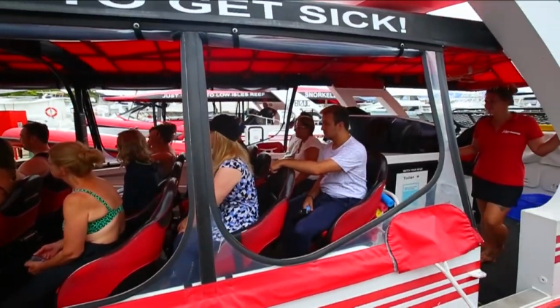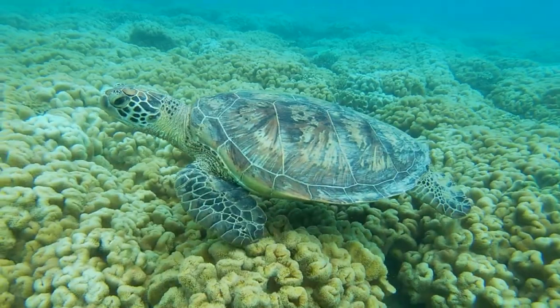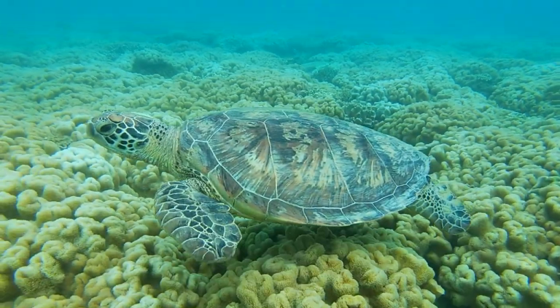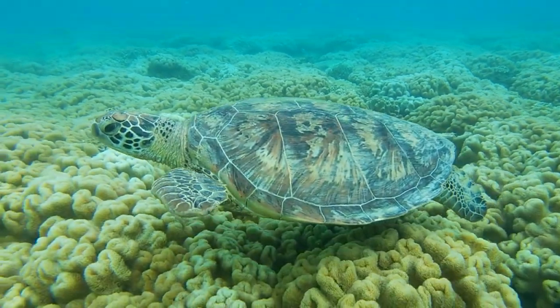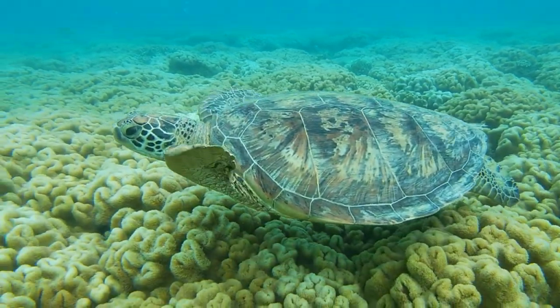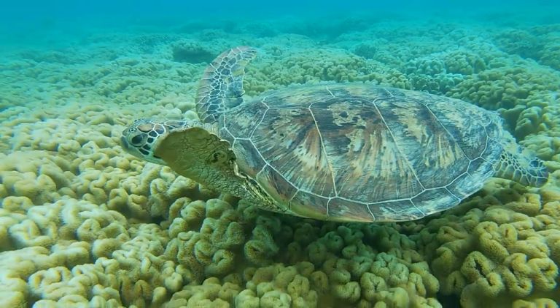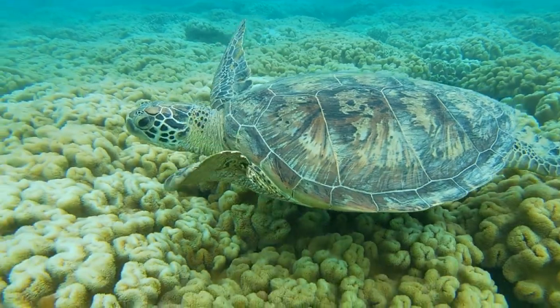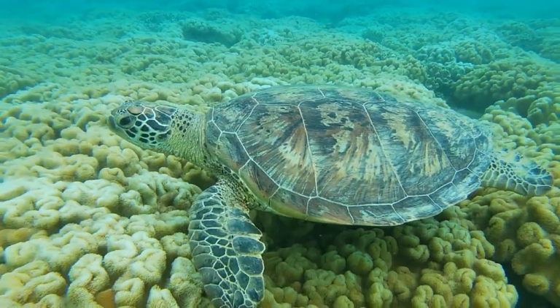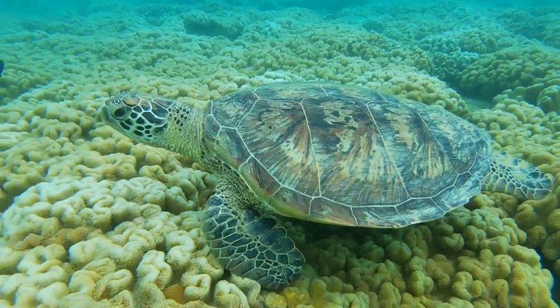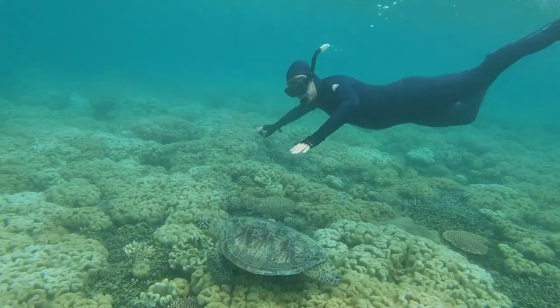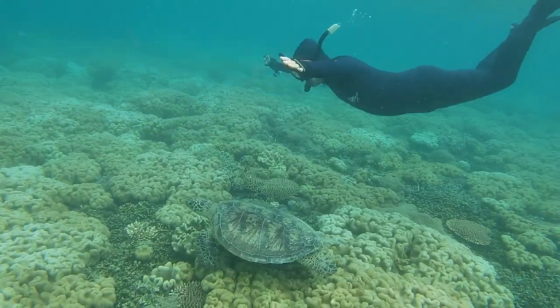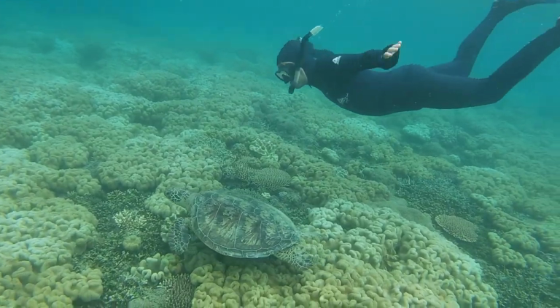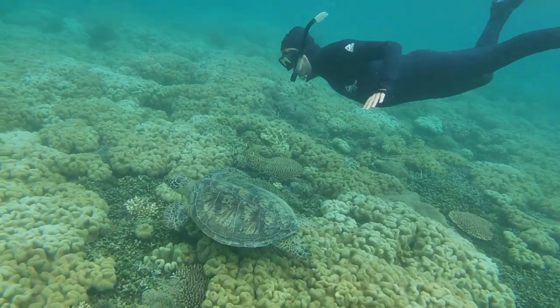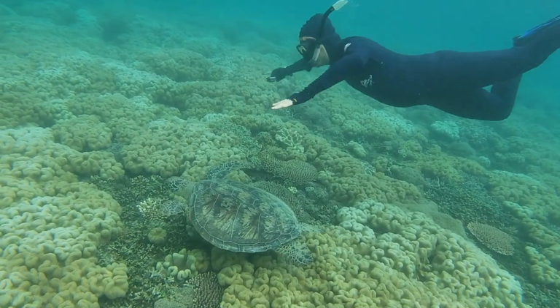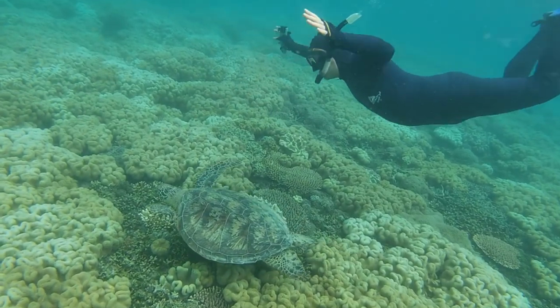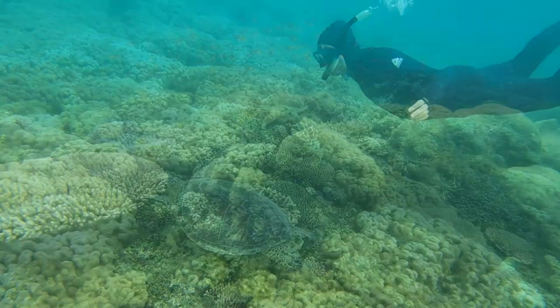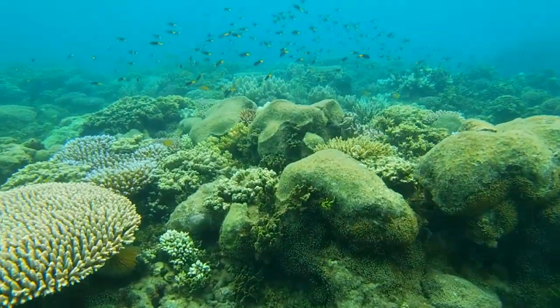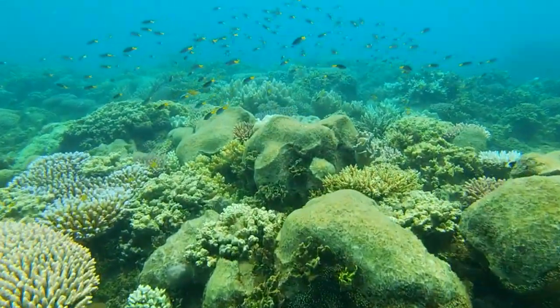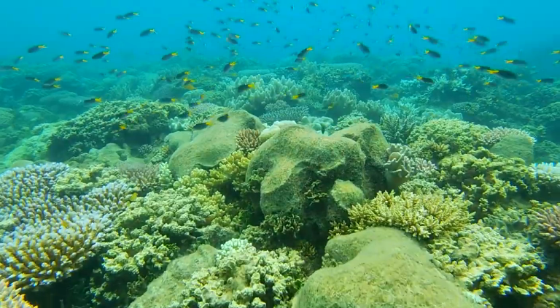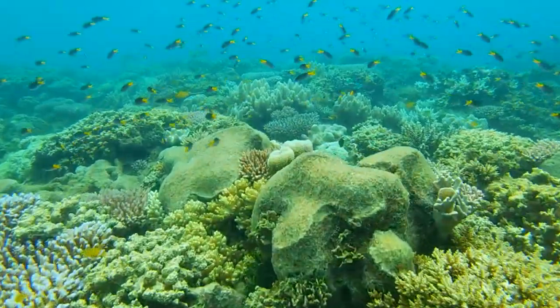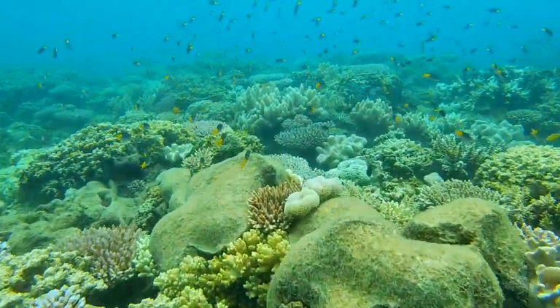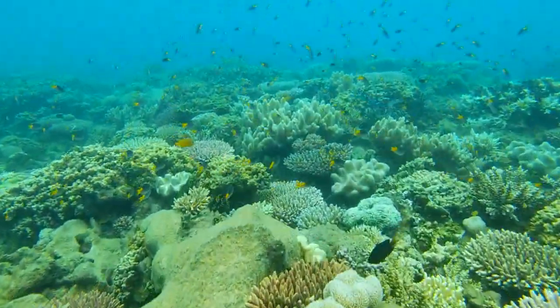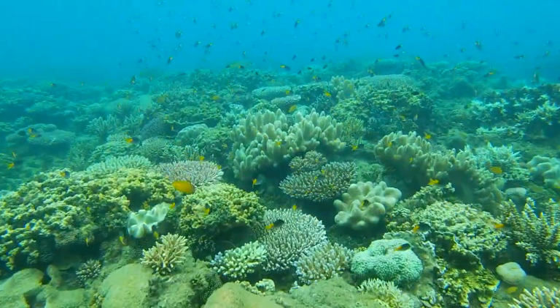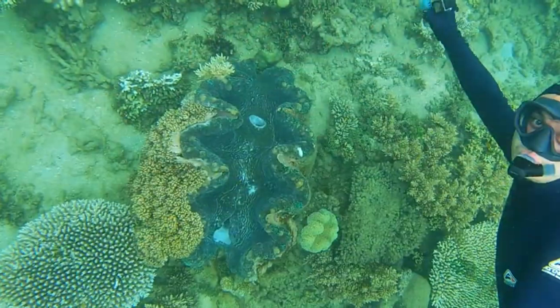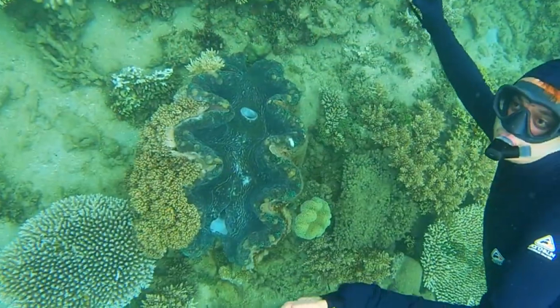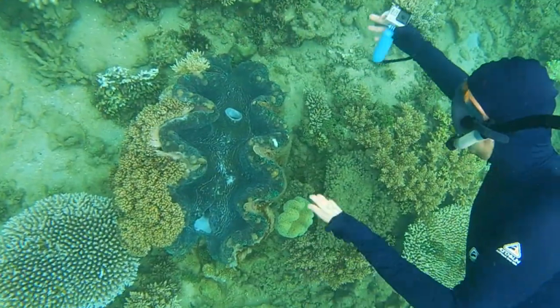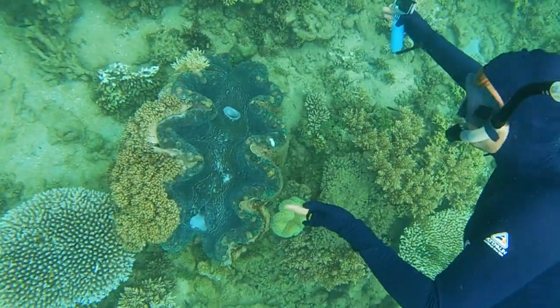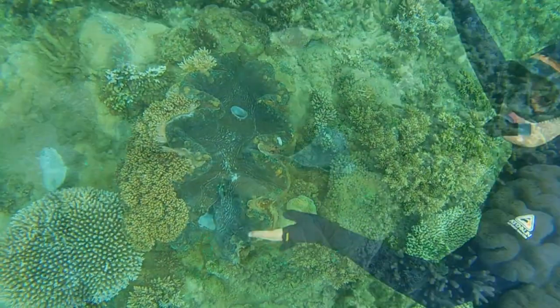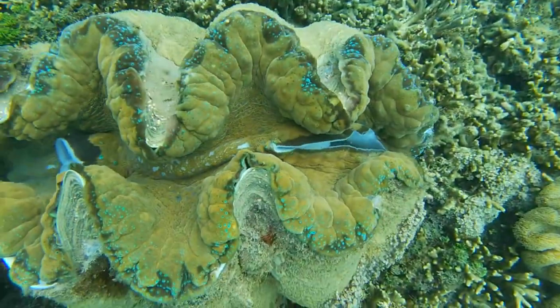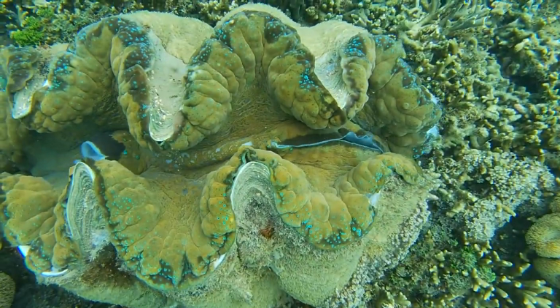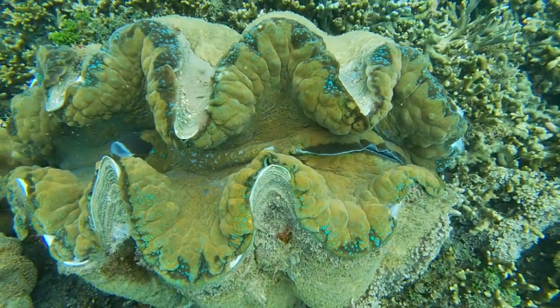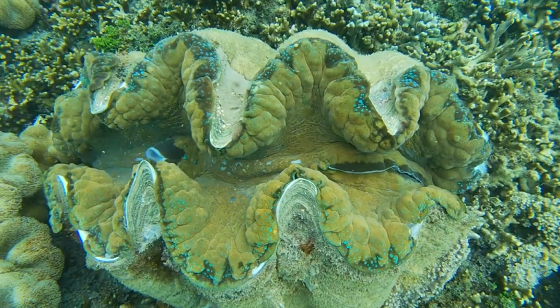You nearly always see turtles — 90% of the time anyway. There are just thousands and thousands of your normal reef fish out there. And even at certain times of the year, we might even spot a whale on the way out there.